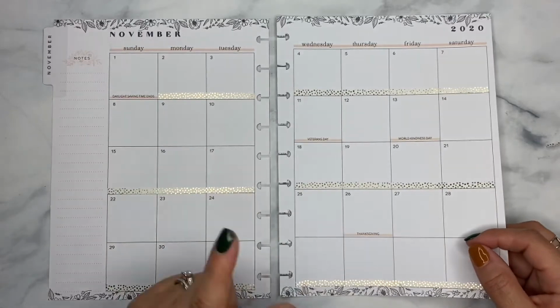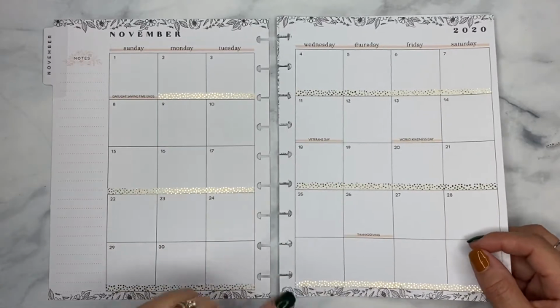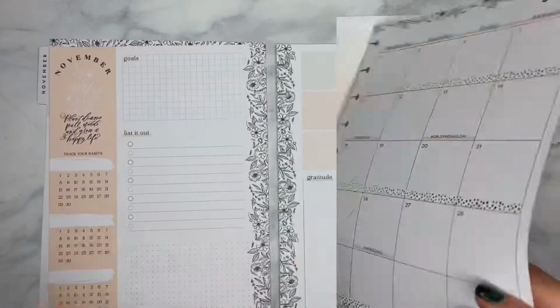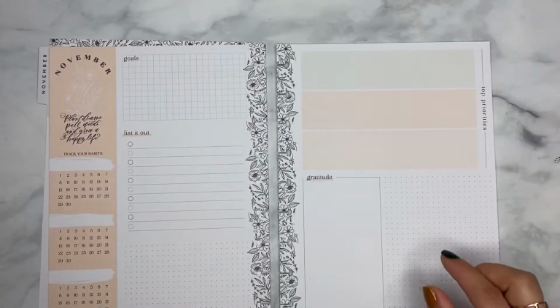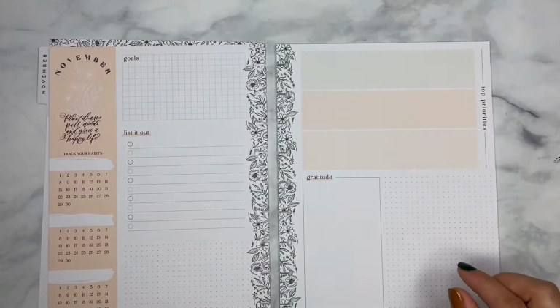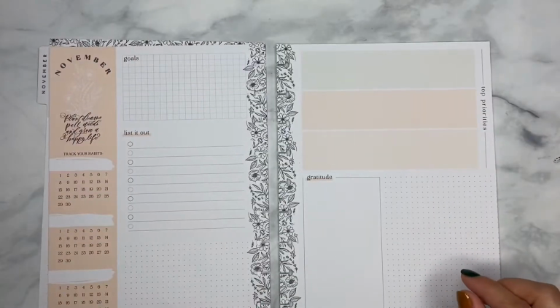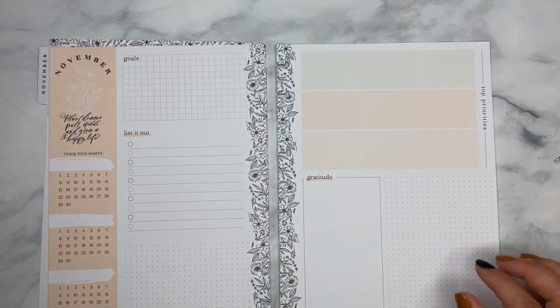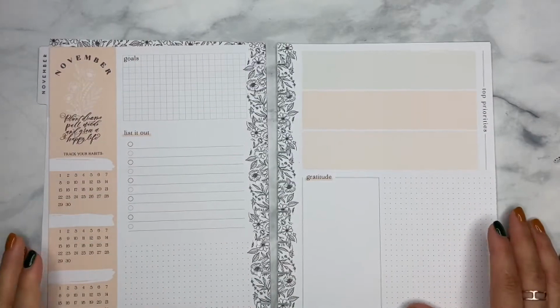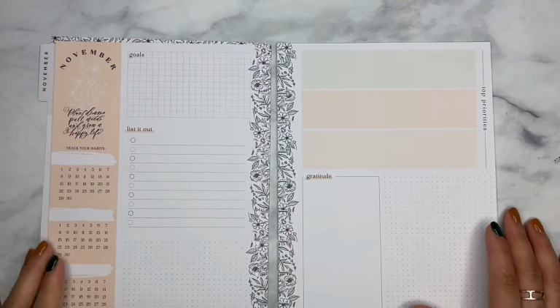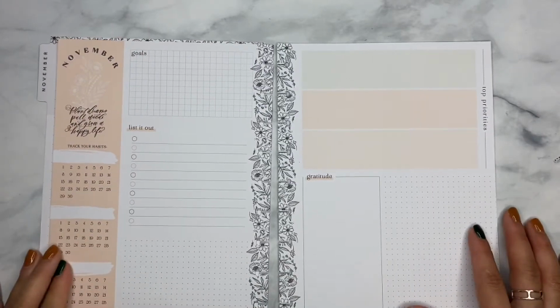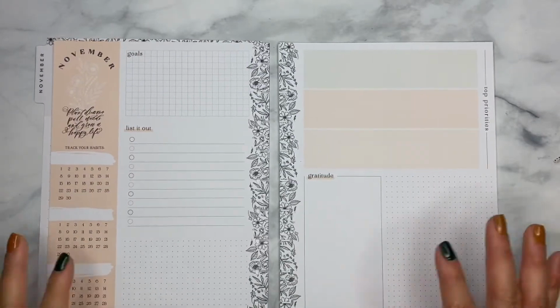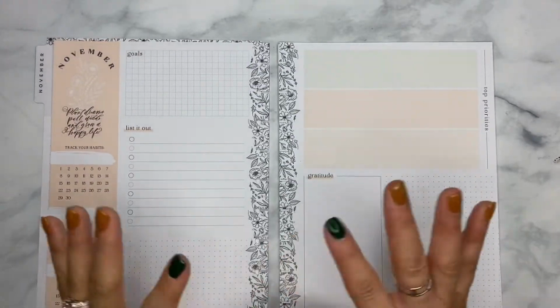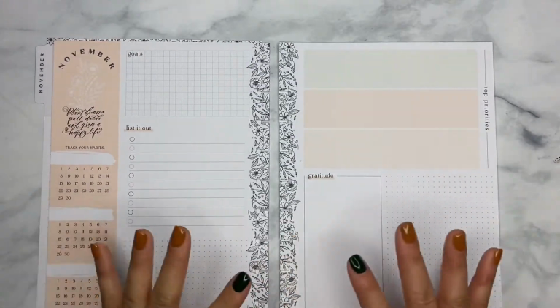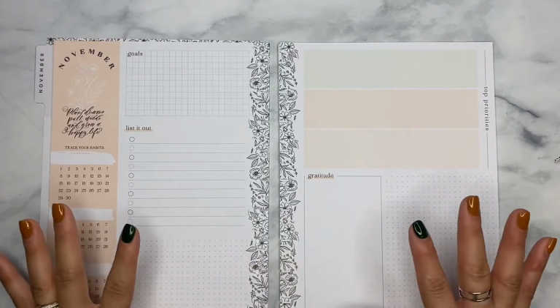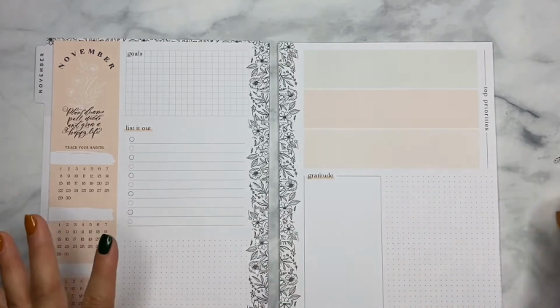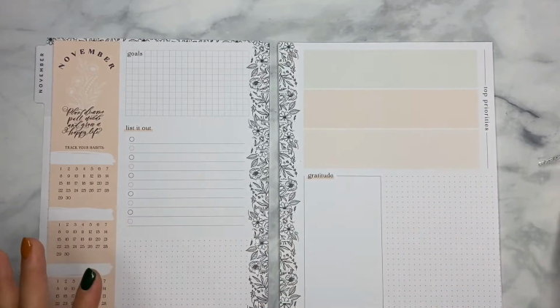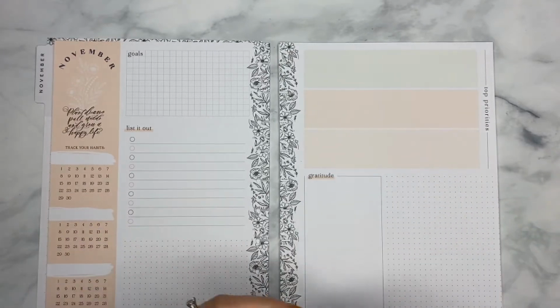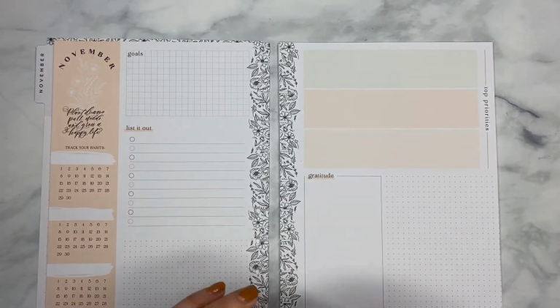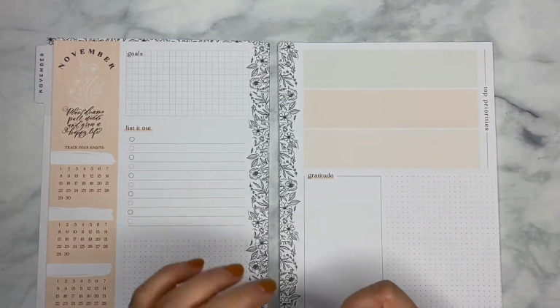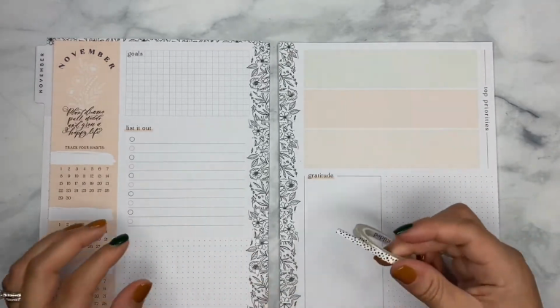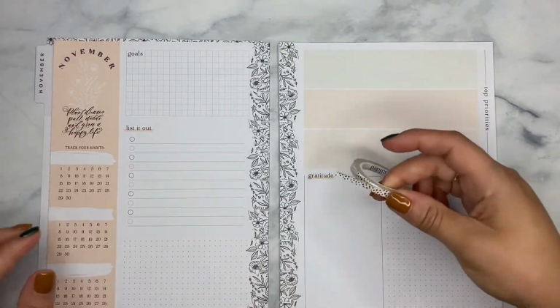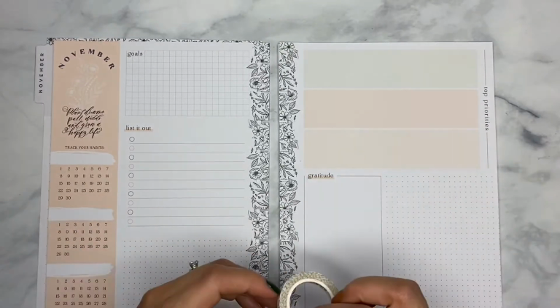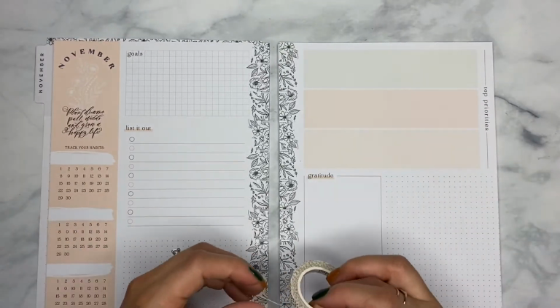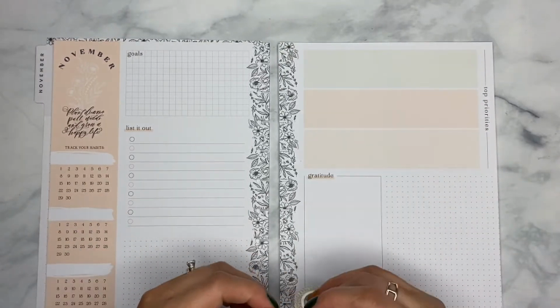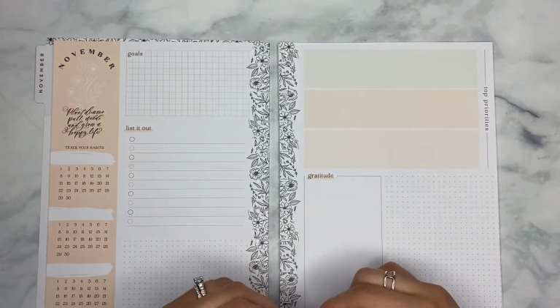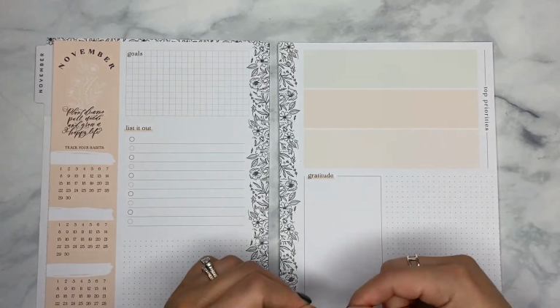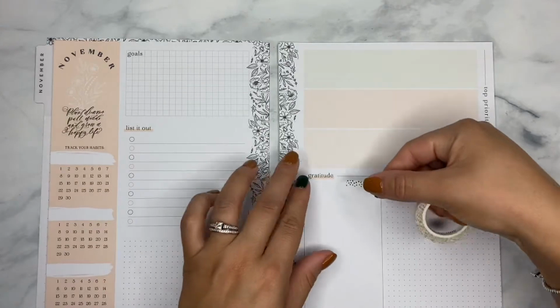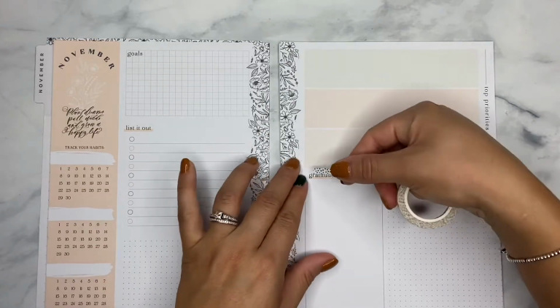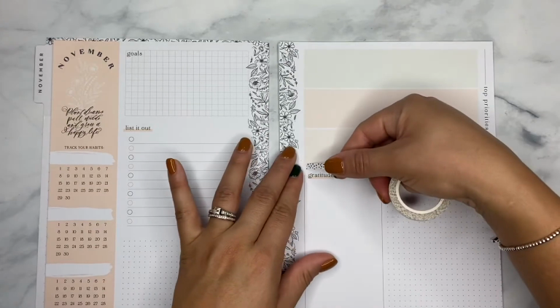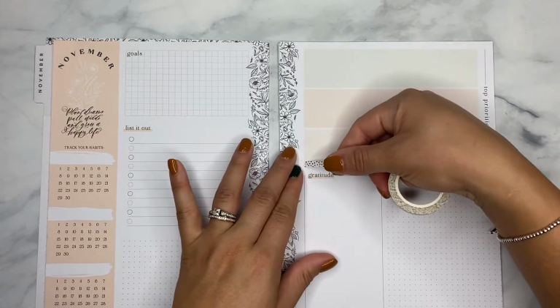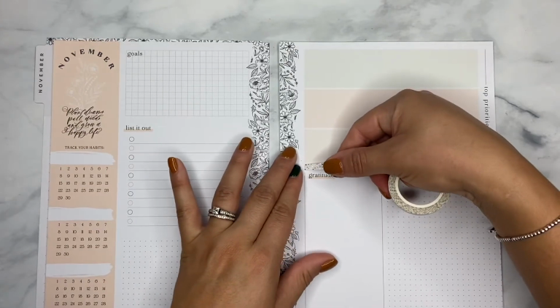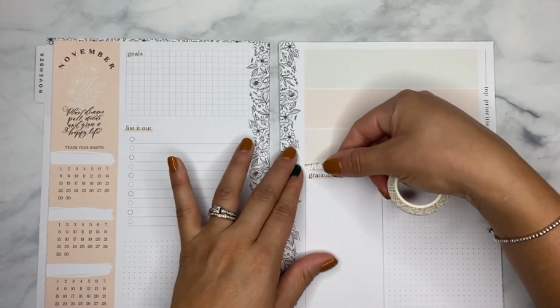Now going to the actual dashboard situation — let's just lay down a little bit more of this washi just to tie that in from the last page.